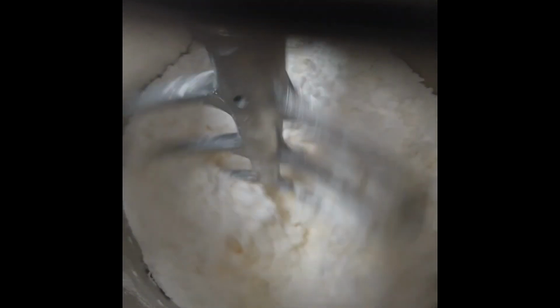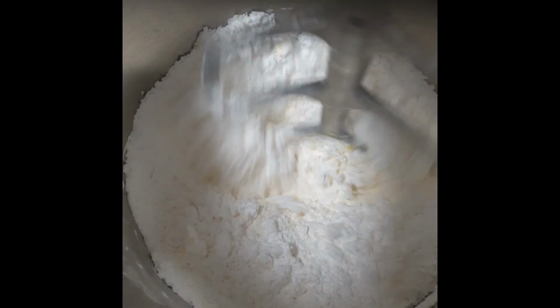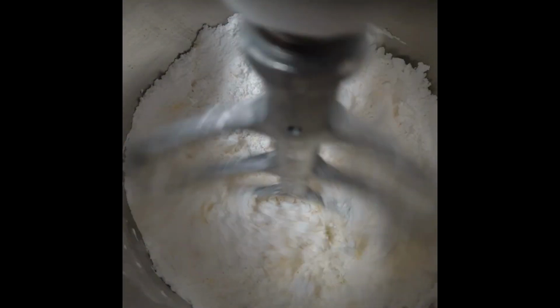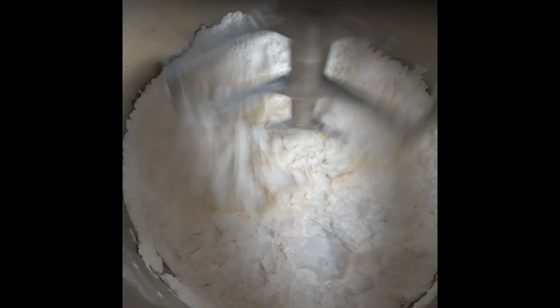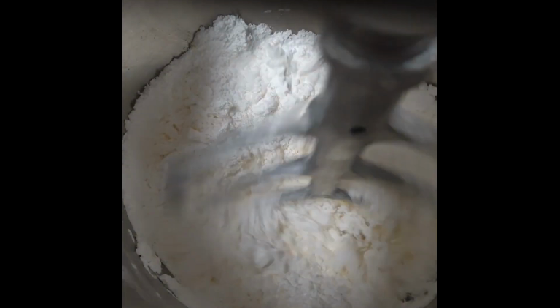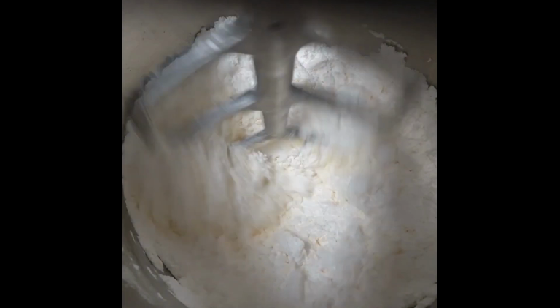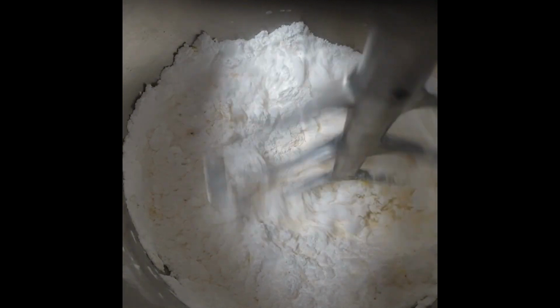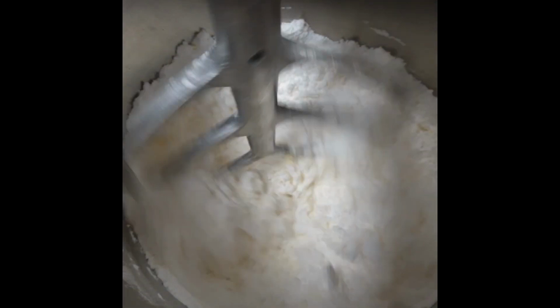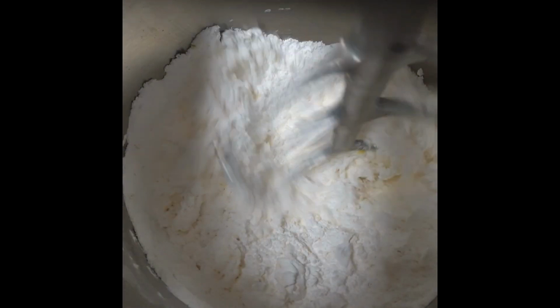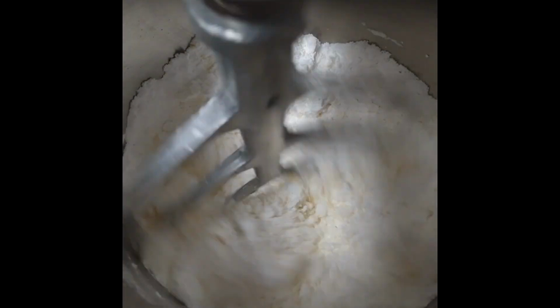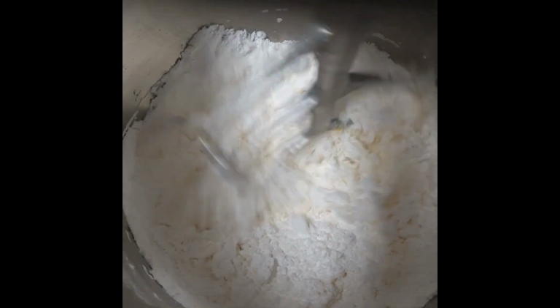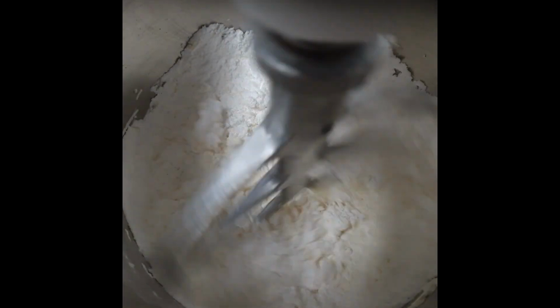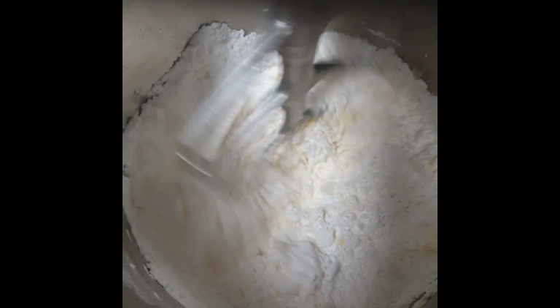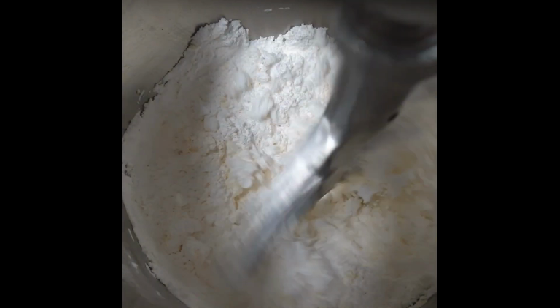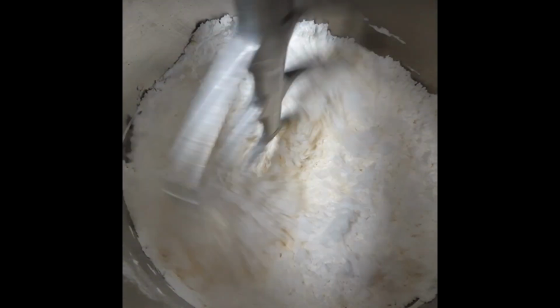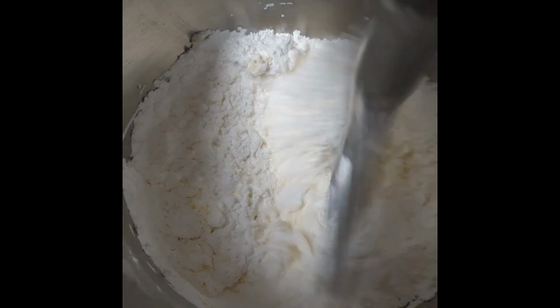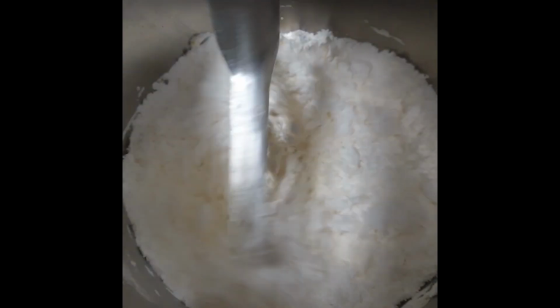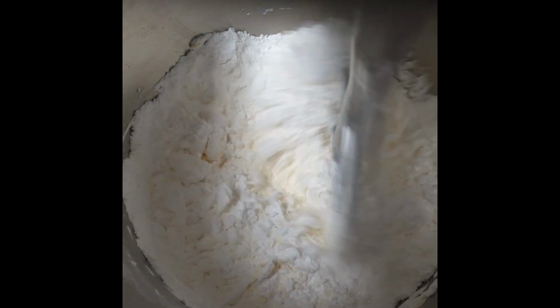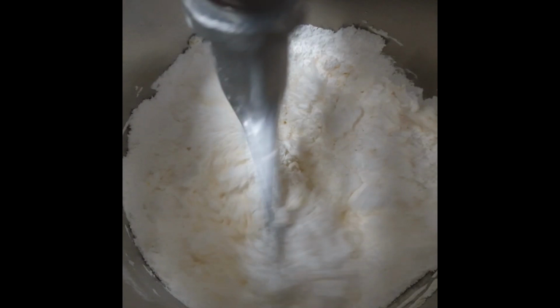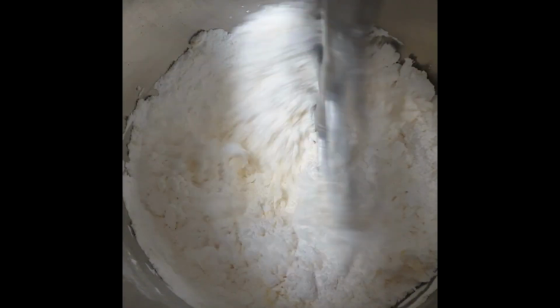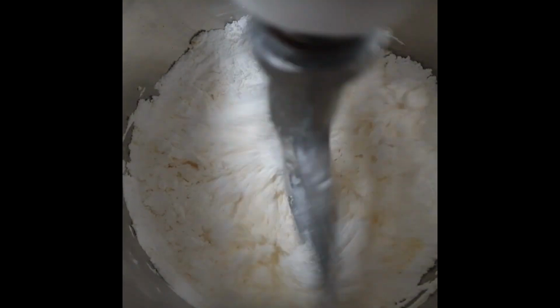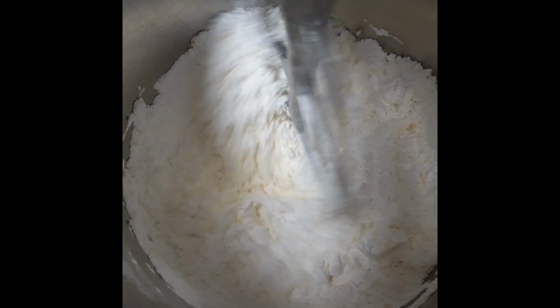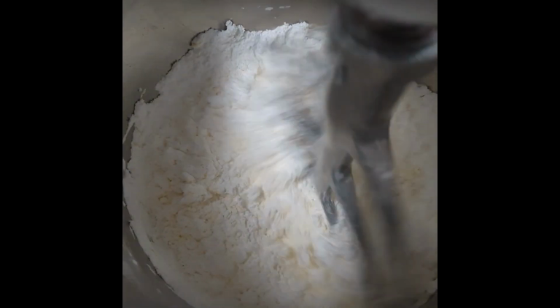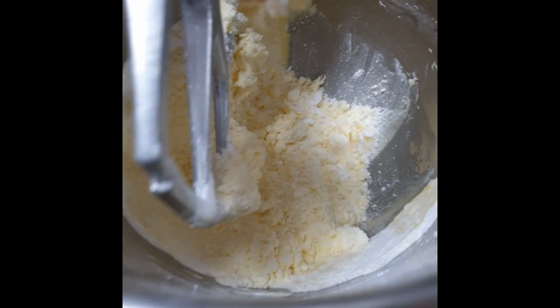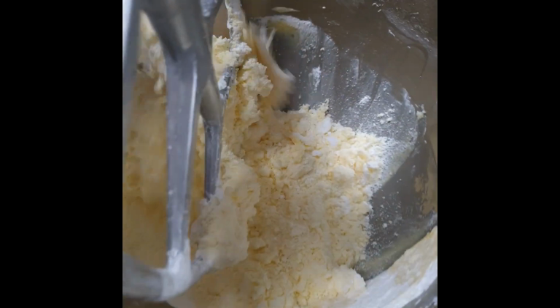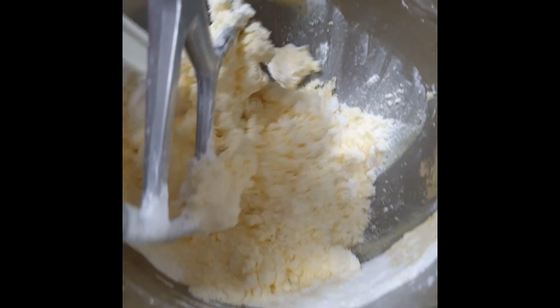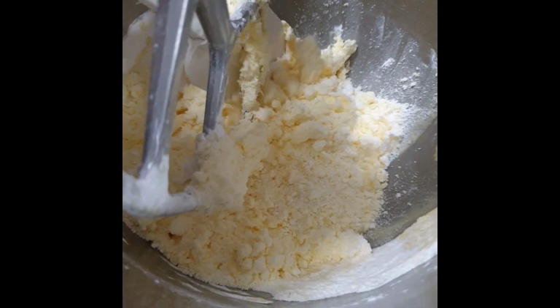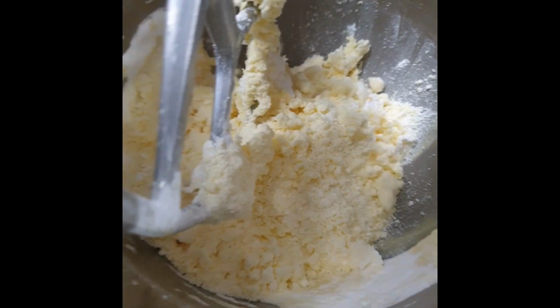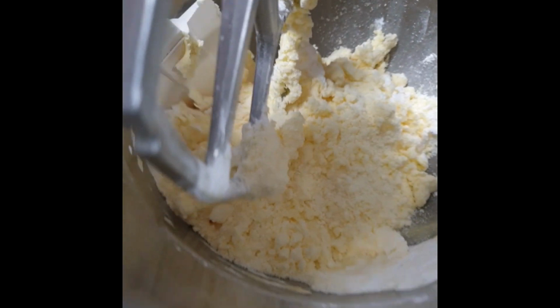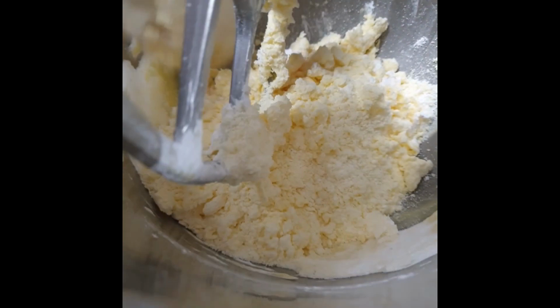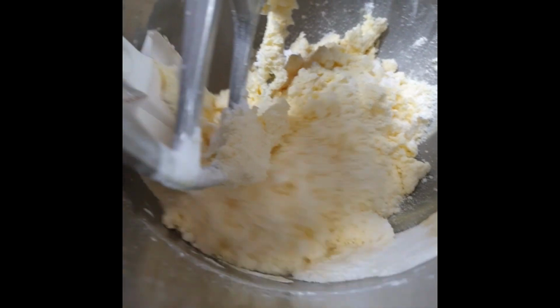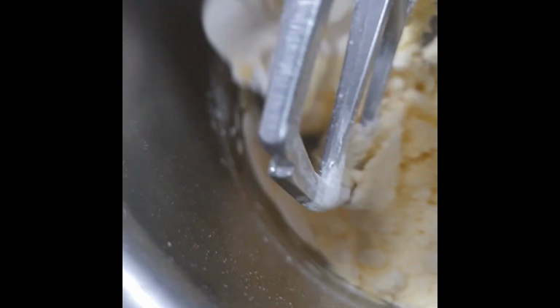Make sure you sift your sugar — it will avoid any lumps. Once your butter and sugar becomes a little bit crumbly, just scrape around the bowl and at the bottom. It's very important to do so.